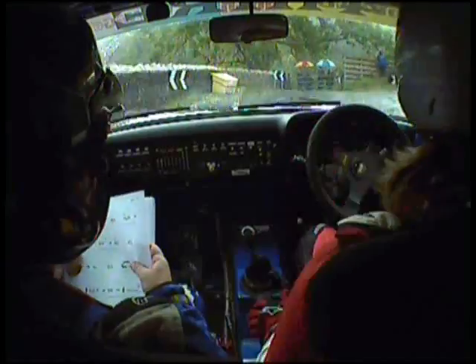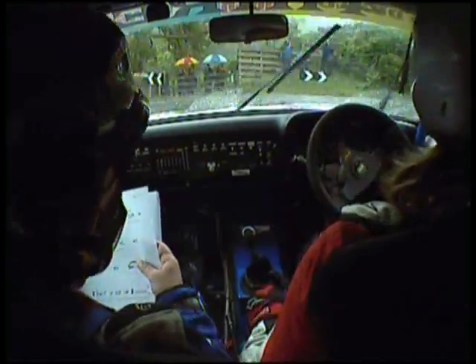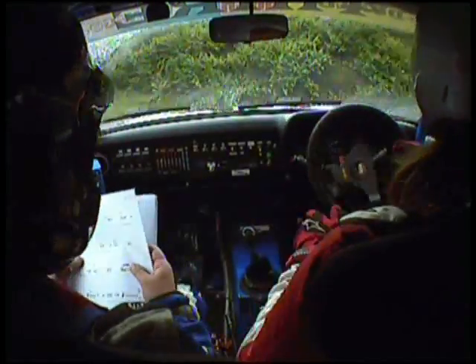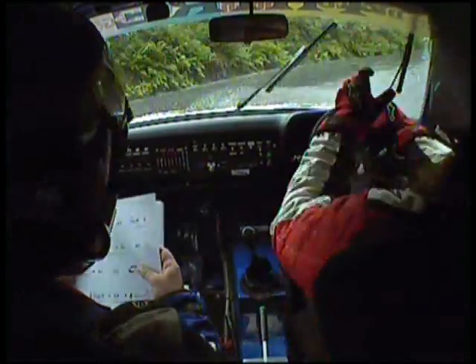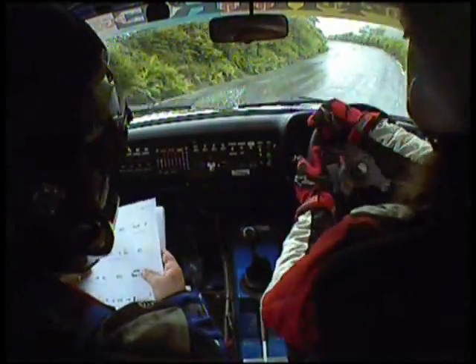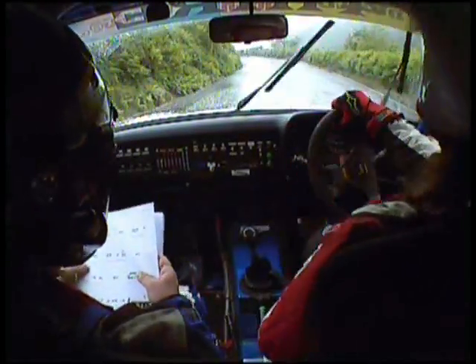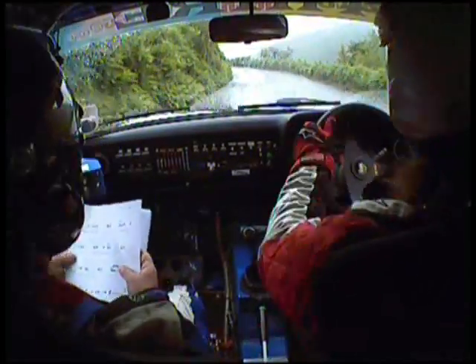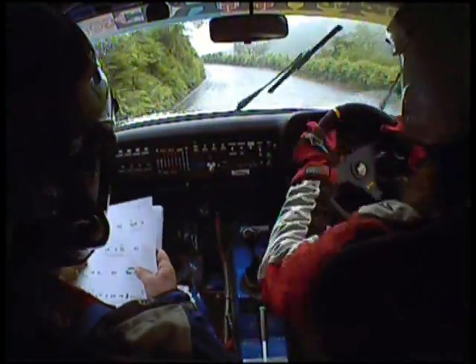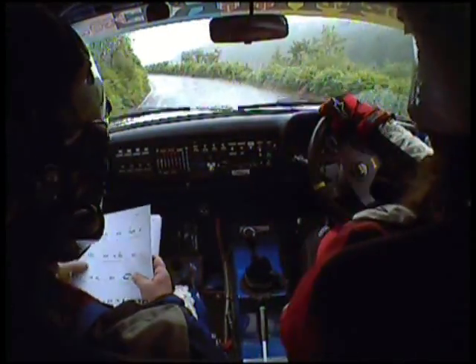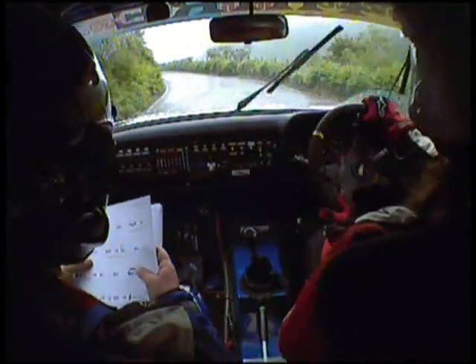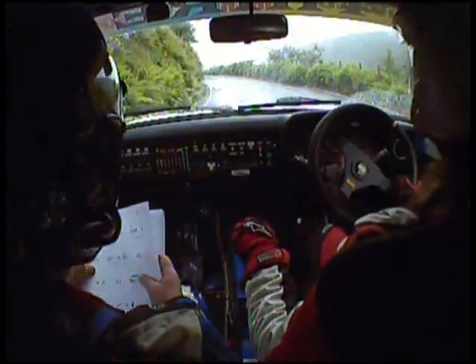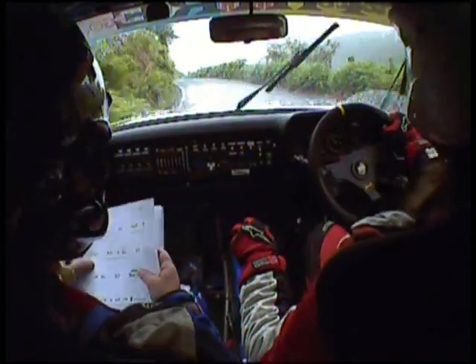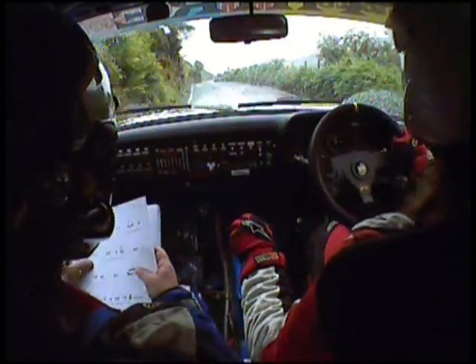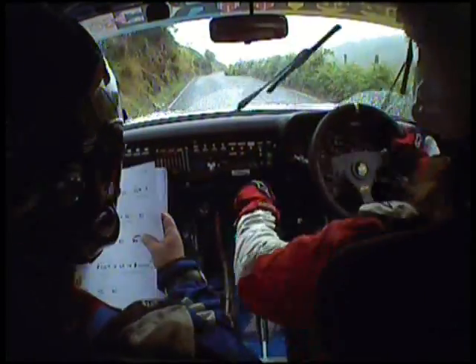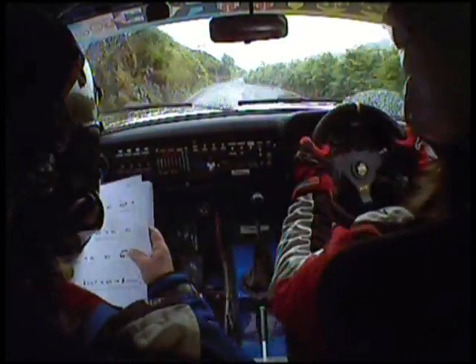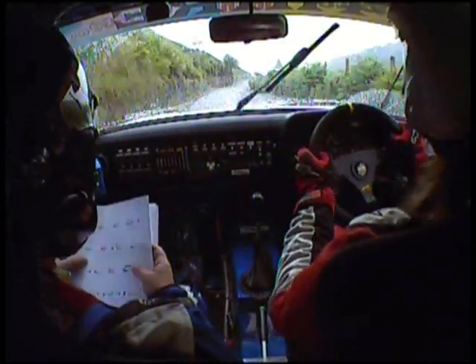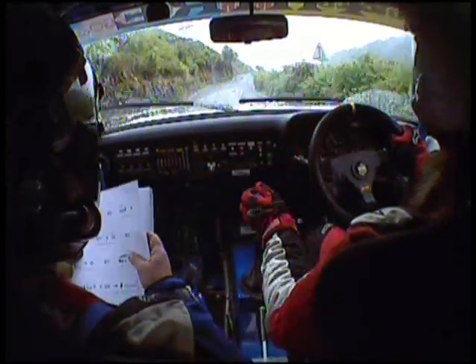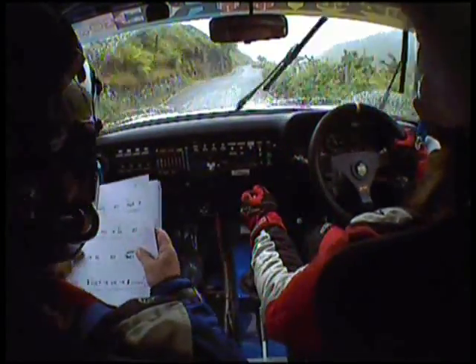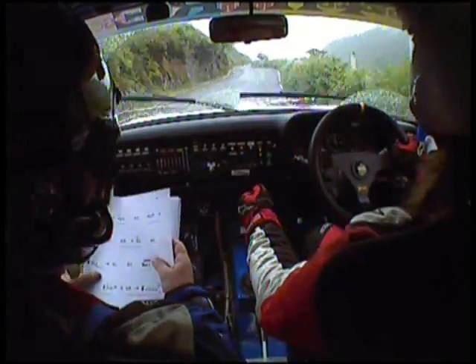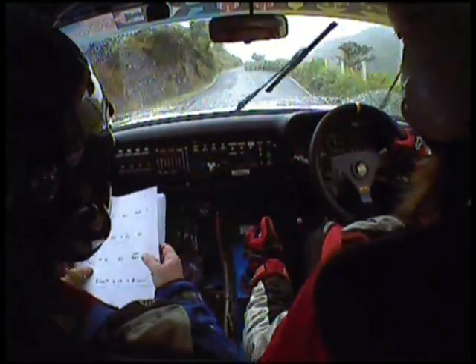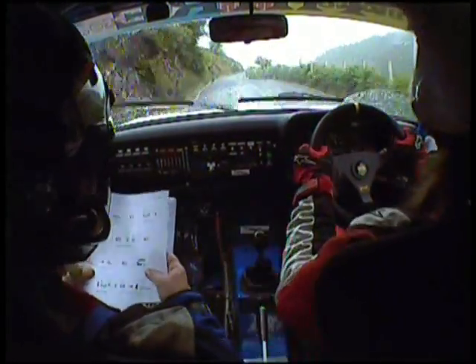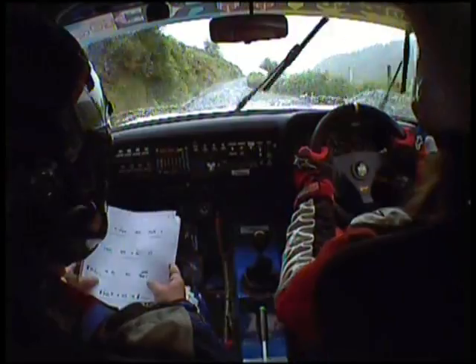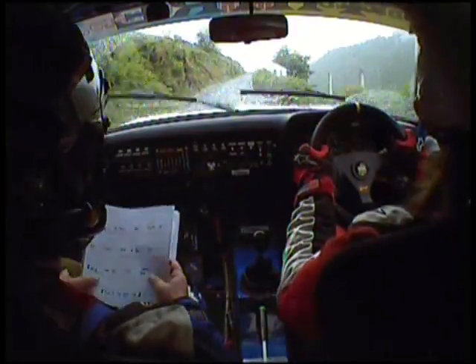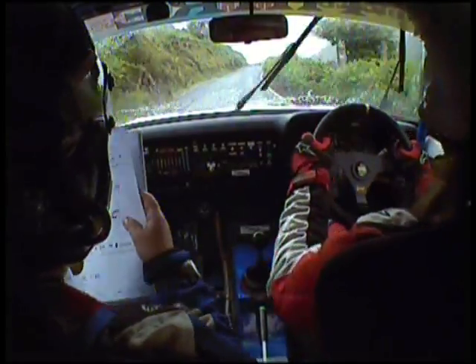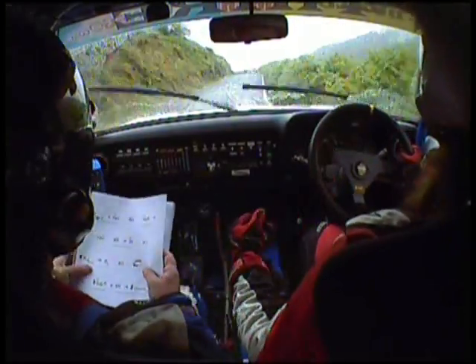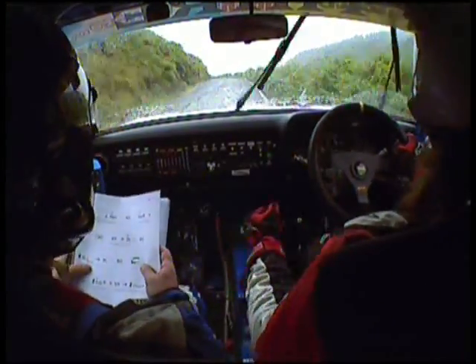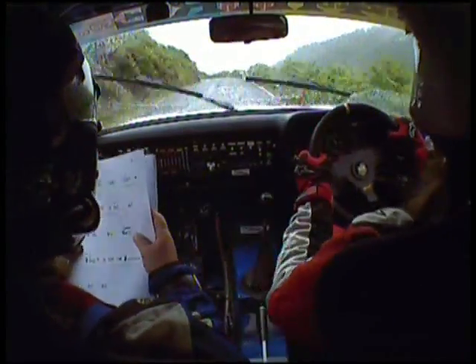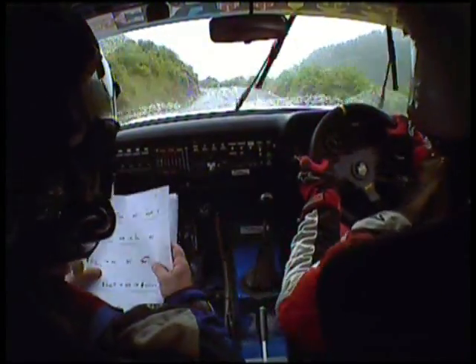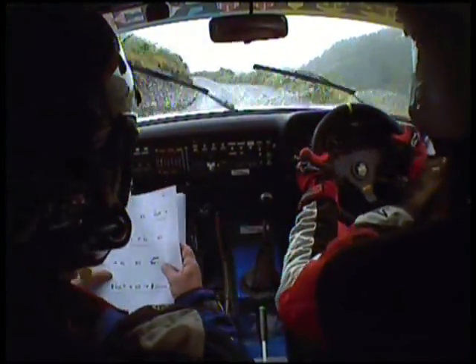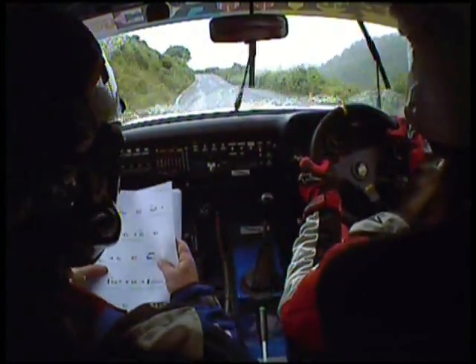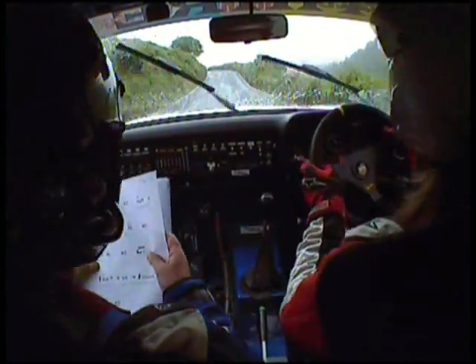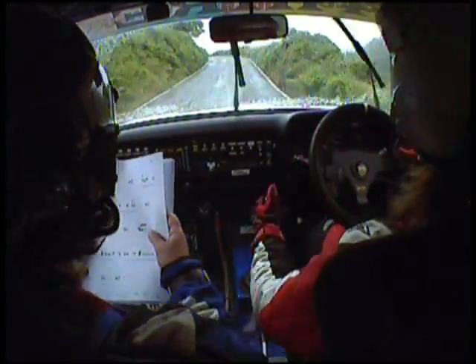And 6 left, 150, 6 right, and 5 left, don't cut, 40, 3 left, don't cut, 40, 3 left bump, into 4 left.